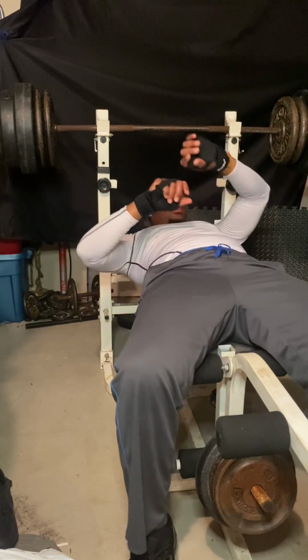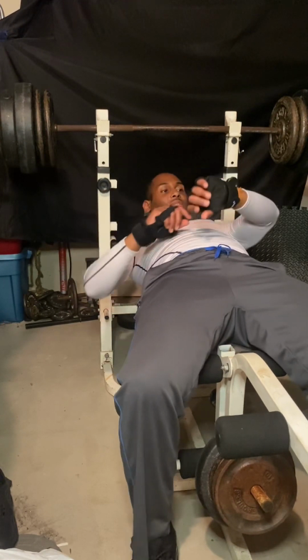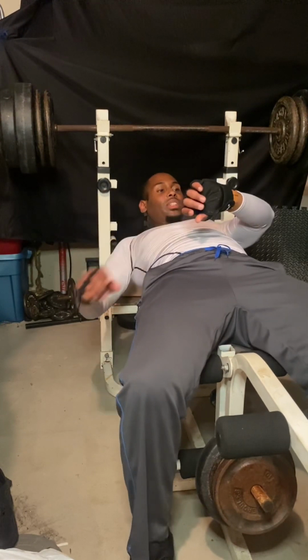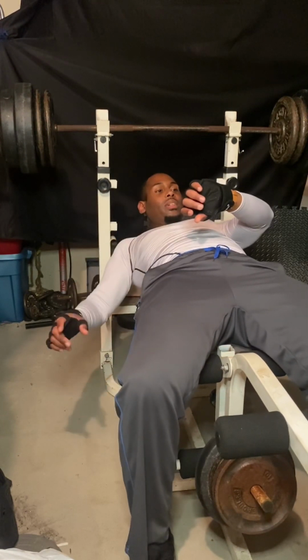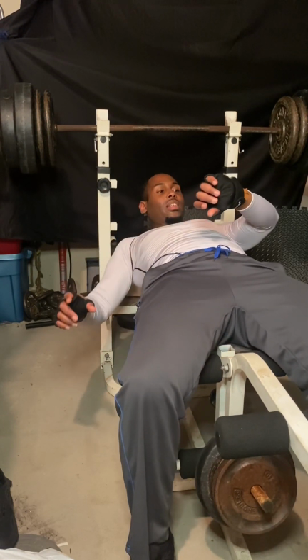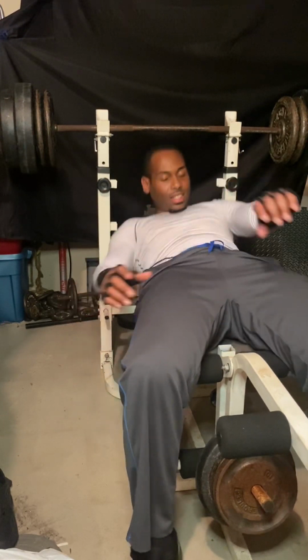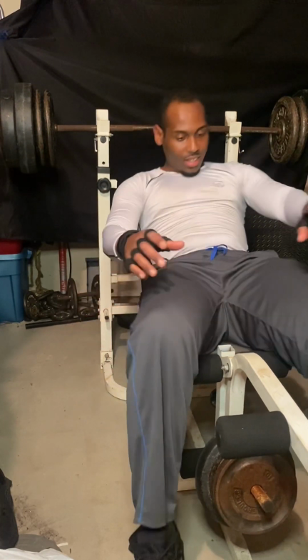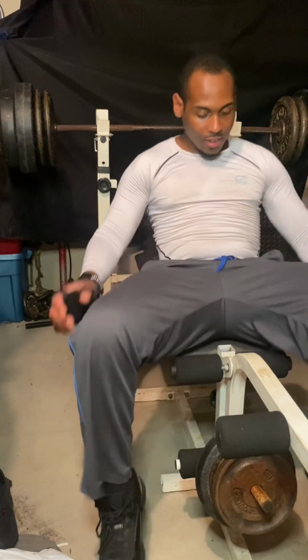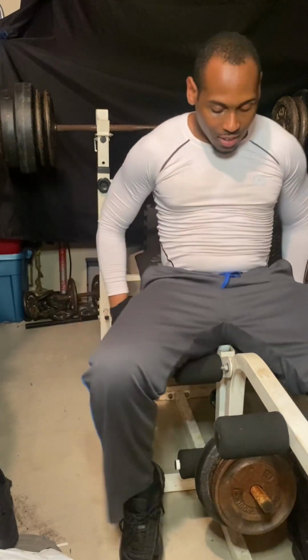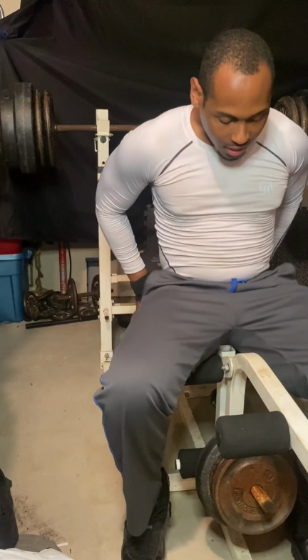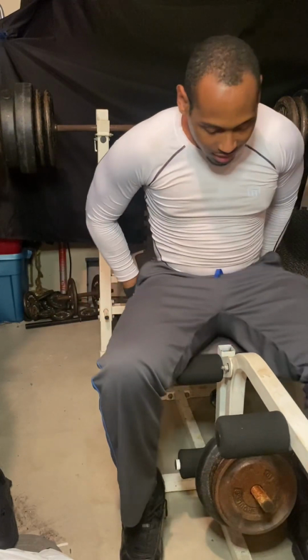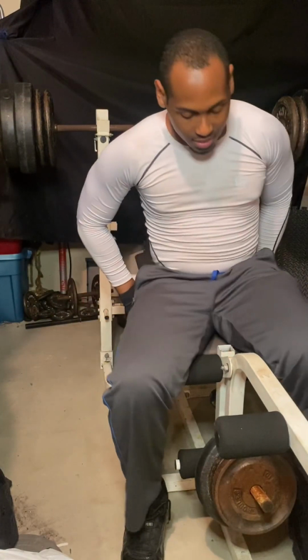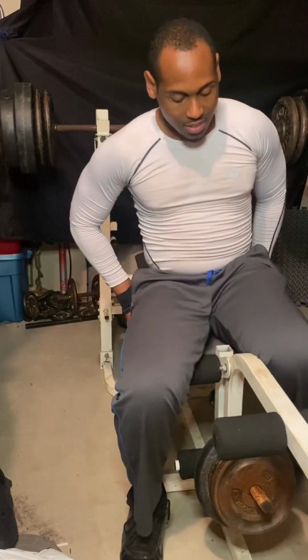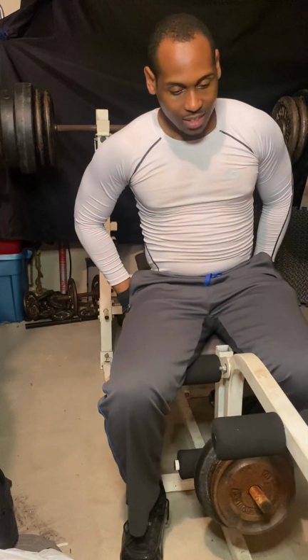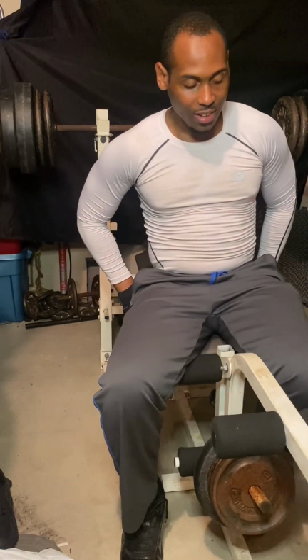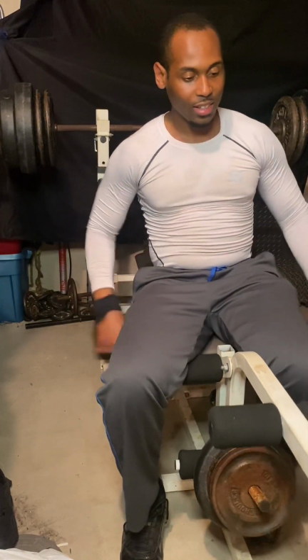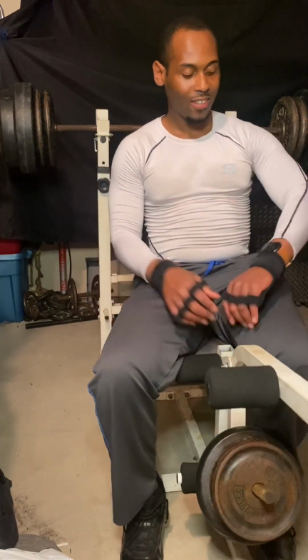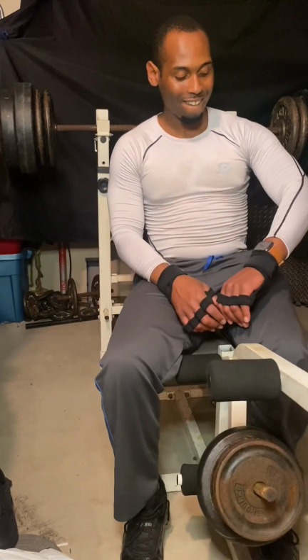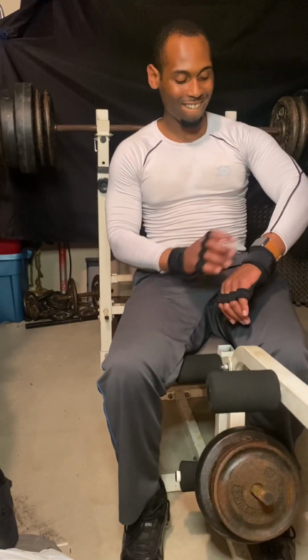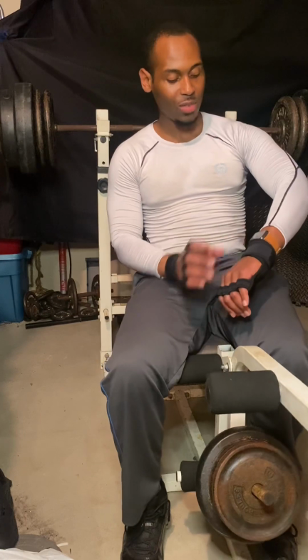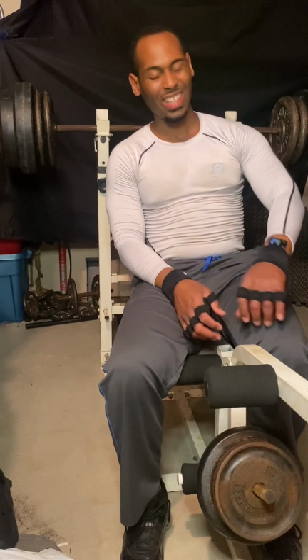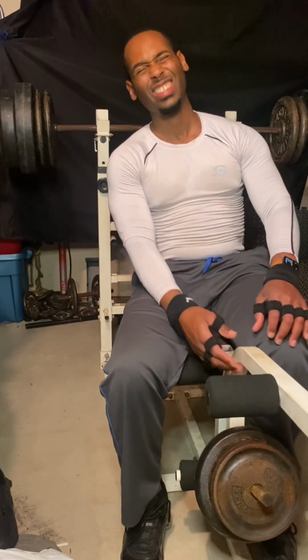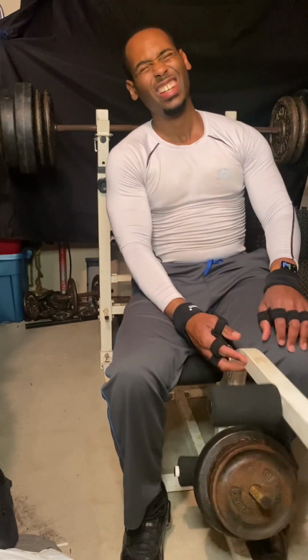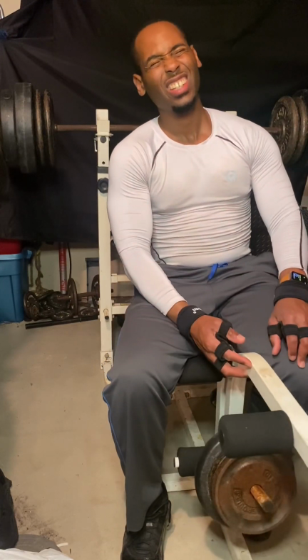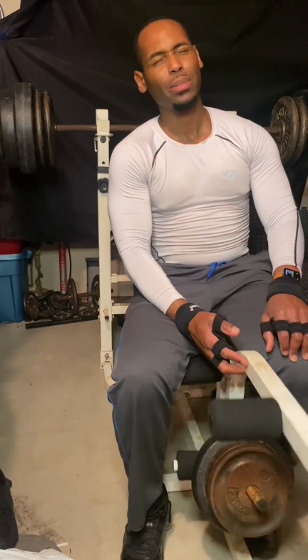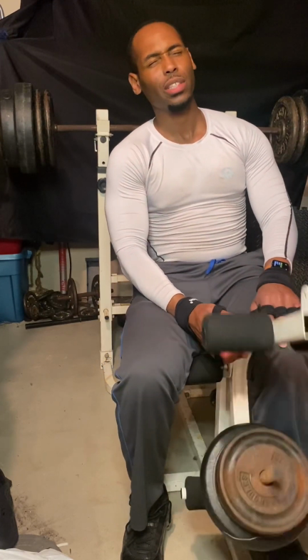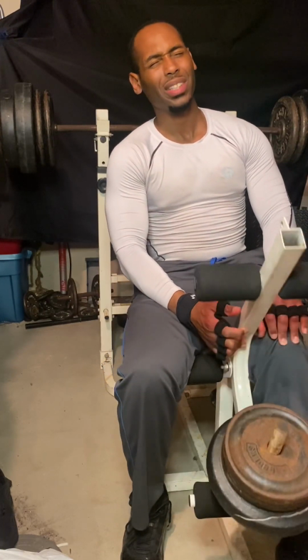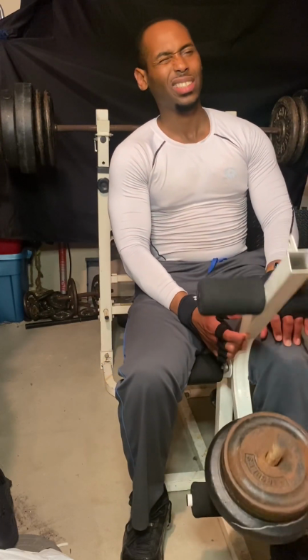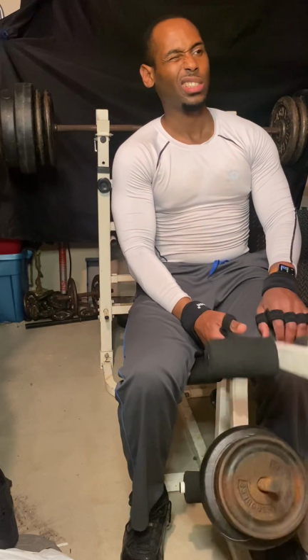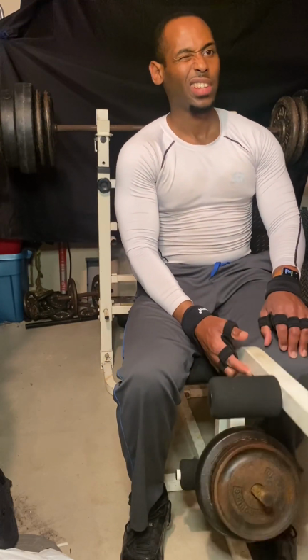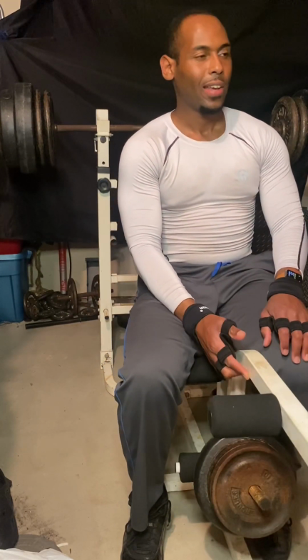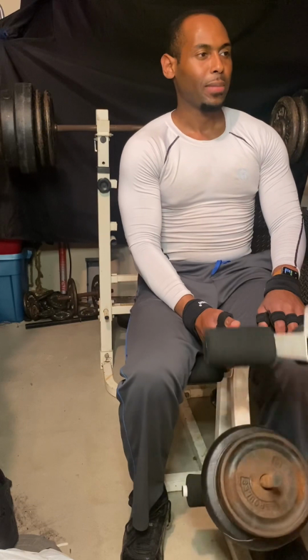I didn't even know when I stopped. I want to give myself some good rest between these sets since the weight is up there.